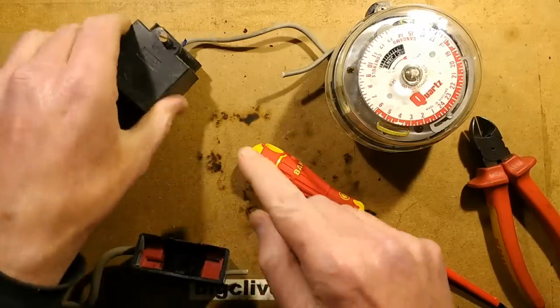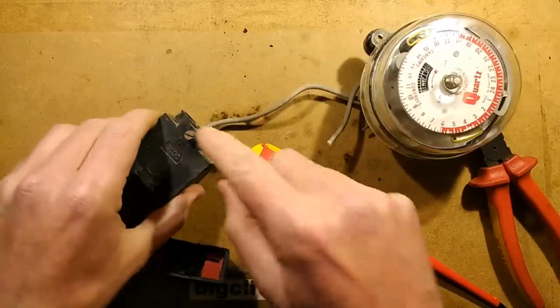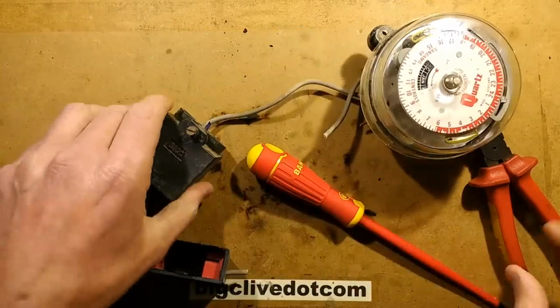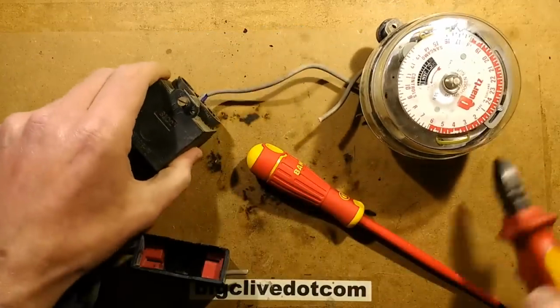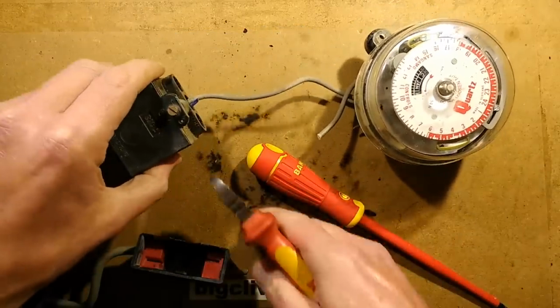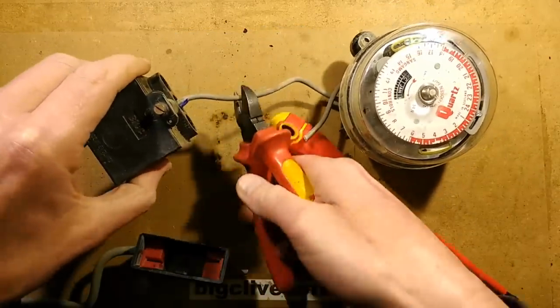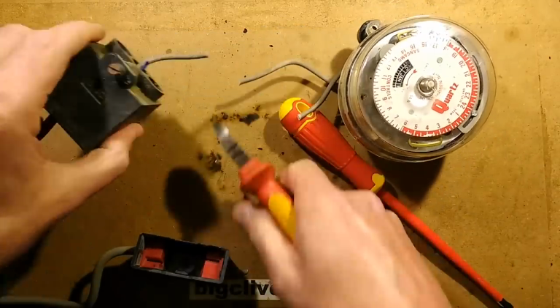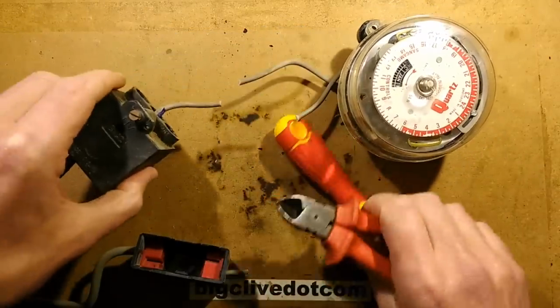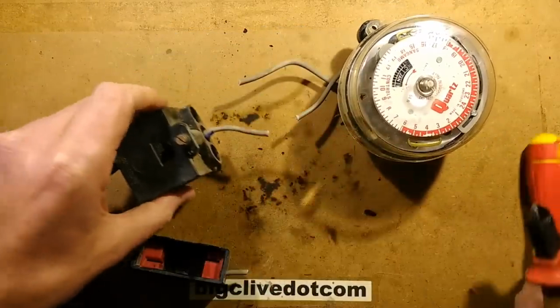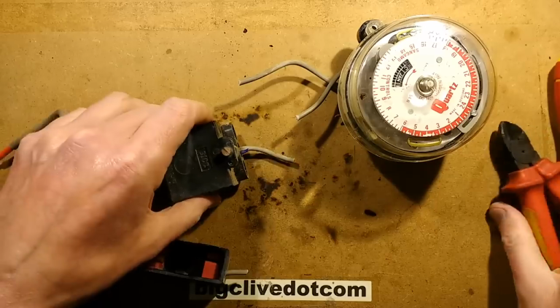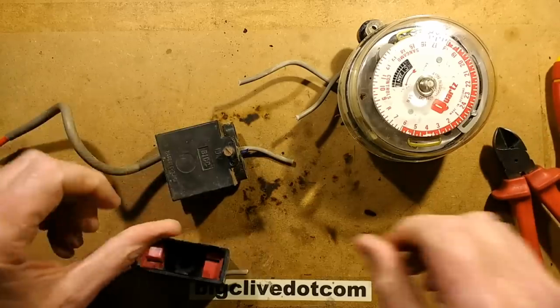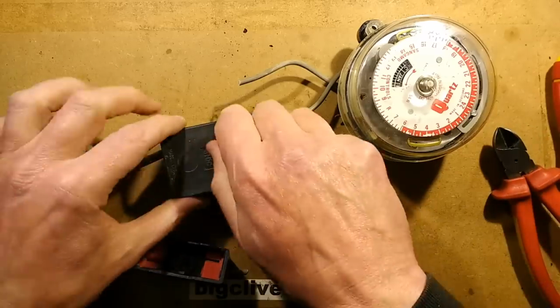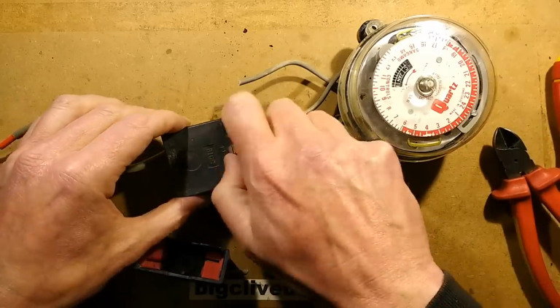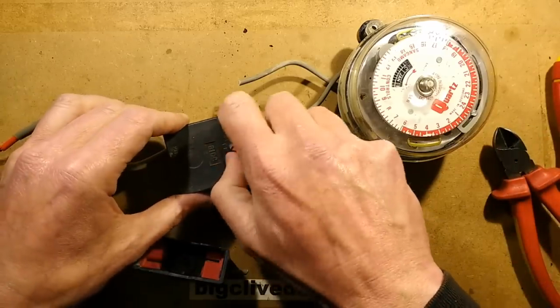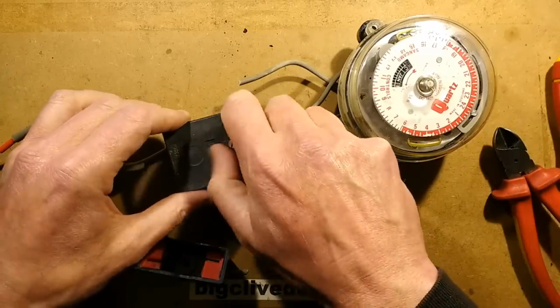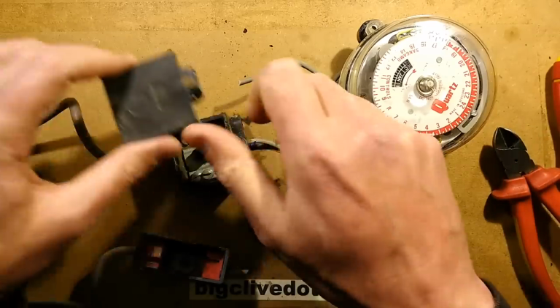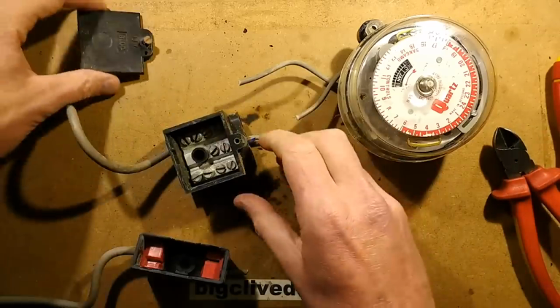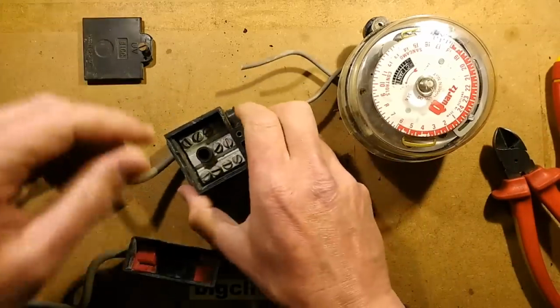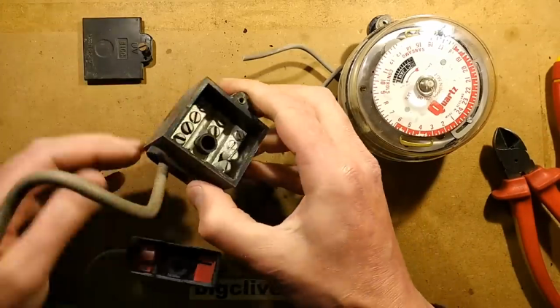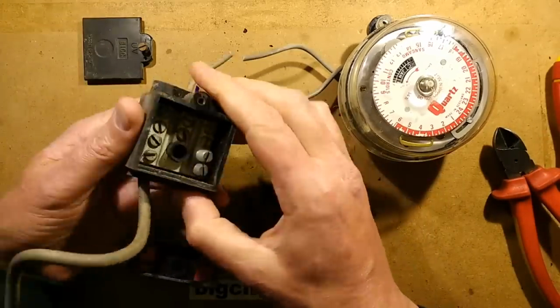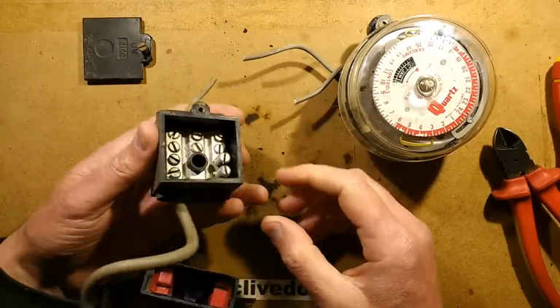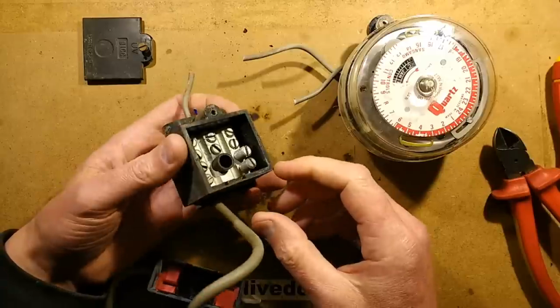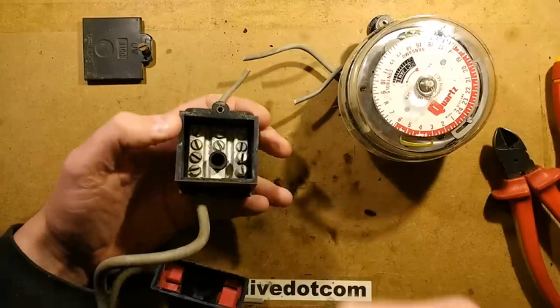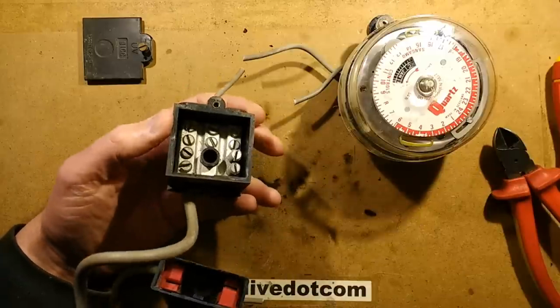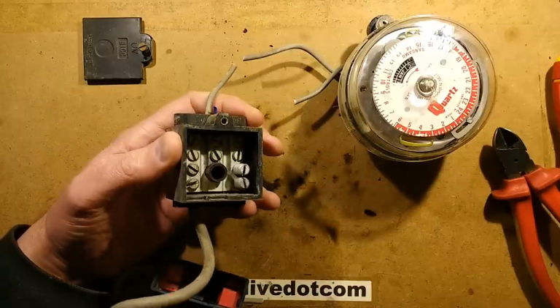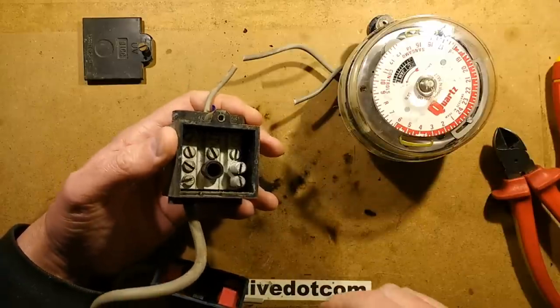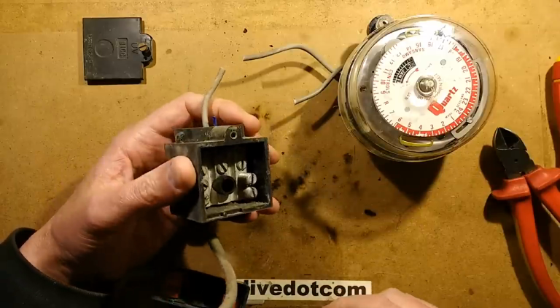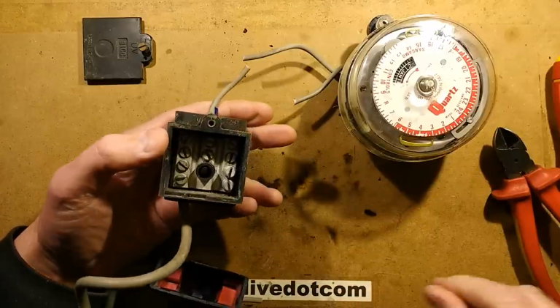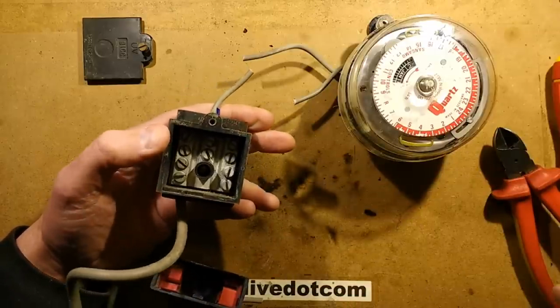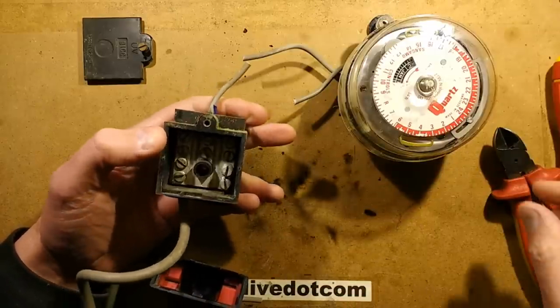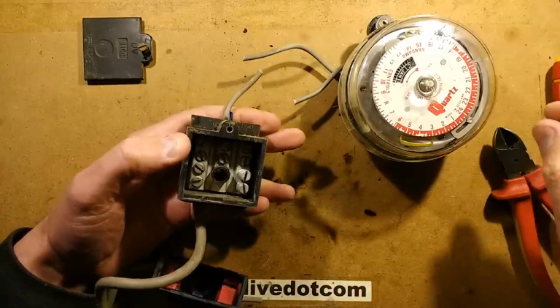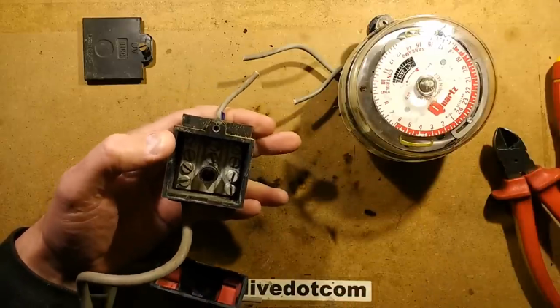The neutral block here is just a generic connection block — basically a piece of, I think, plated brass. It's designed for connecting large cables; I would typically call this a Henley block, although this one is by BICC and is UV-rated.